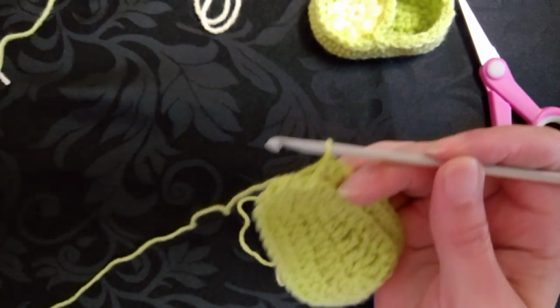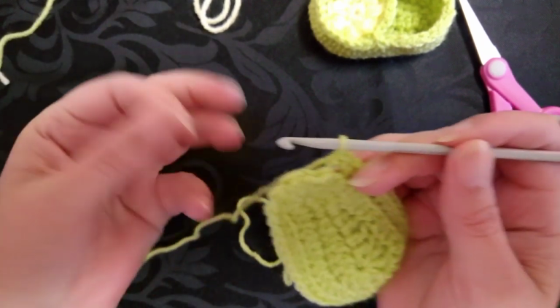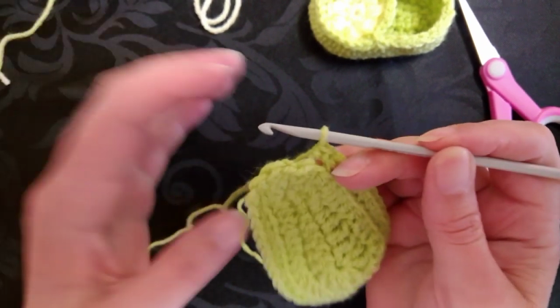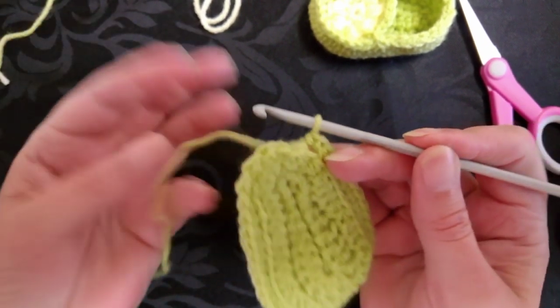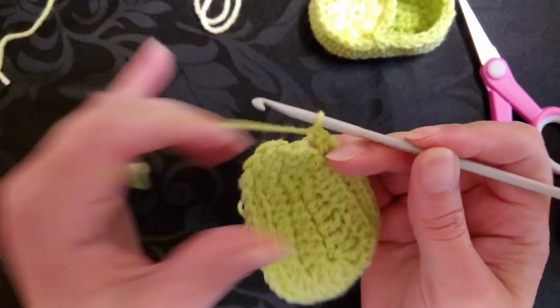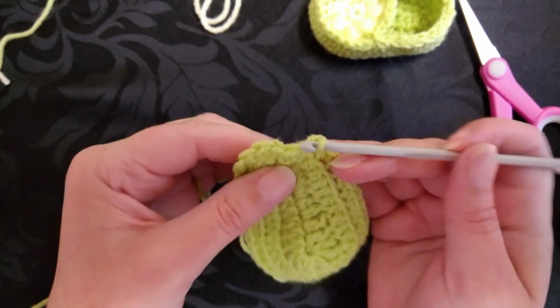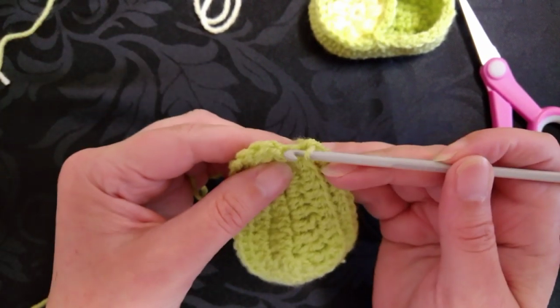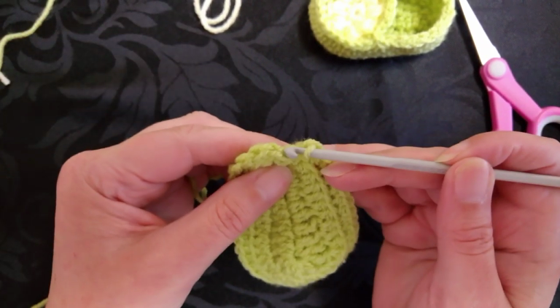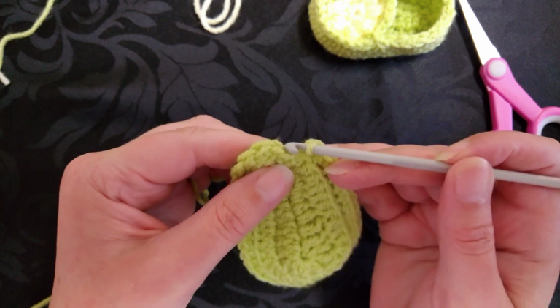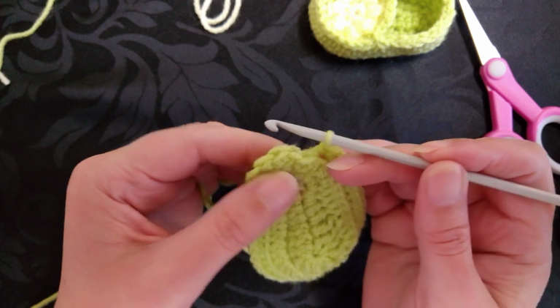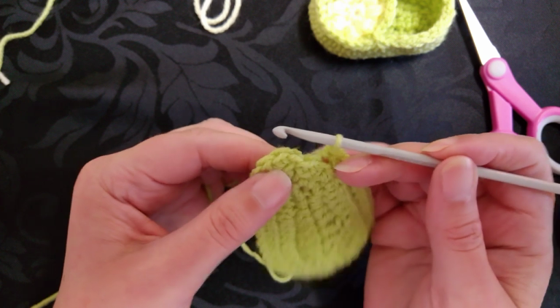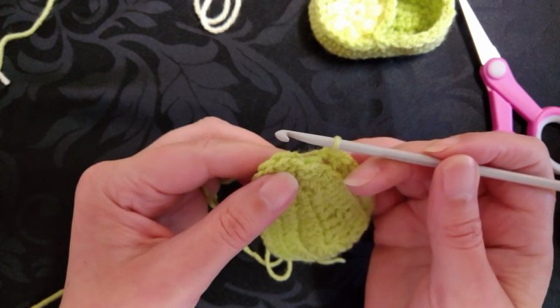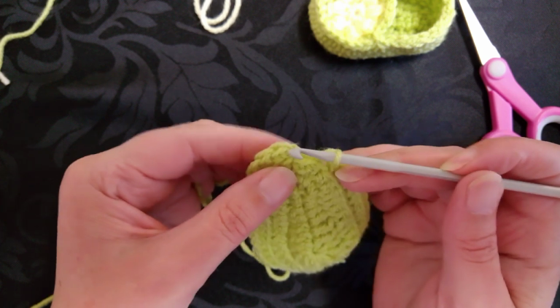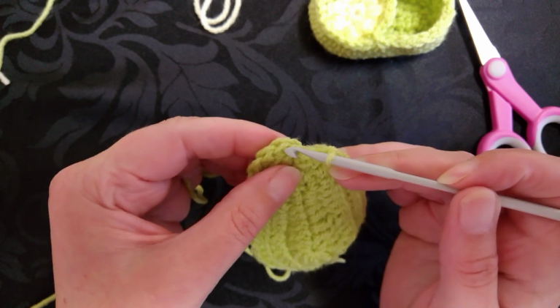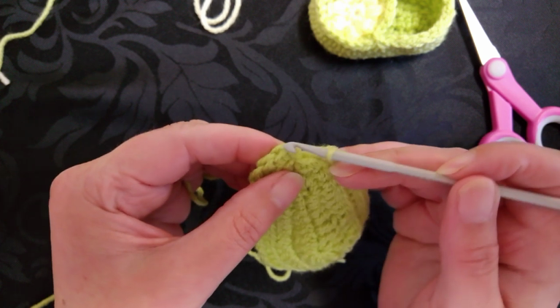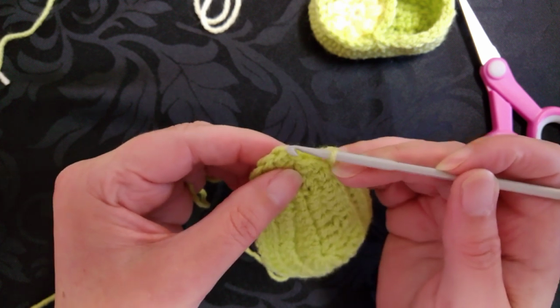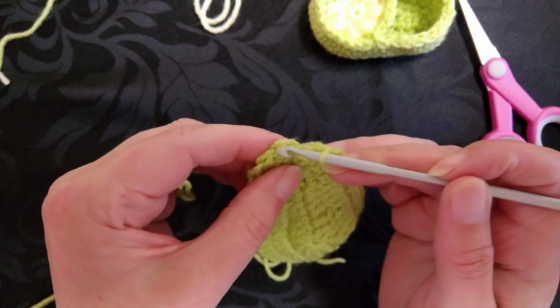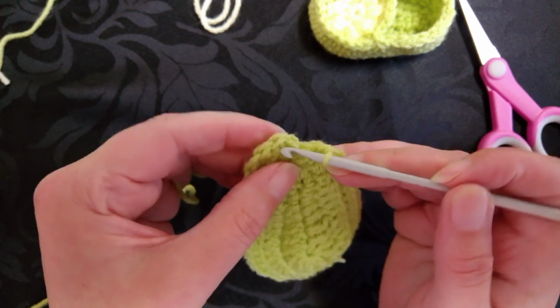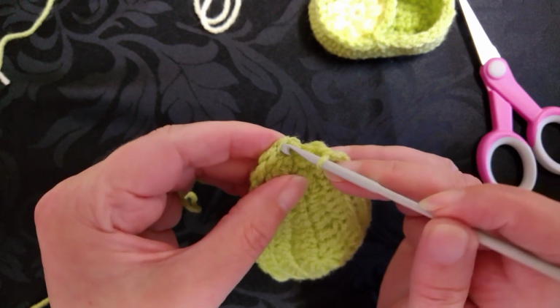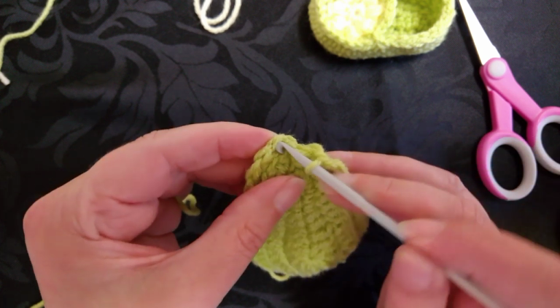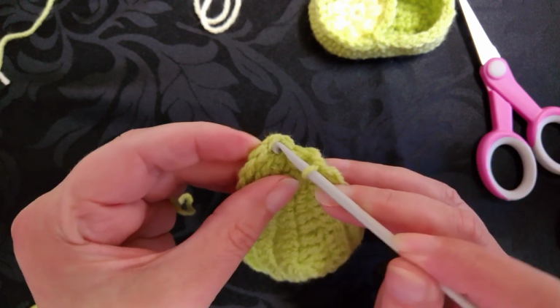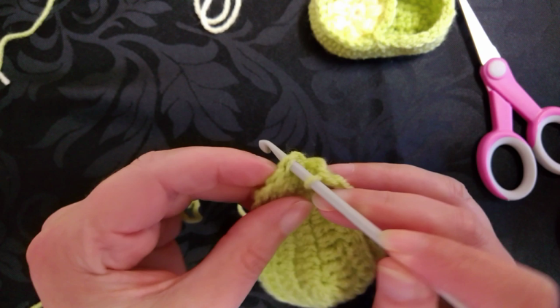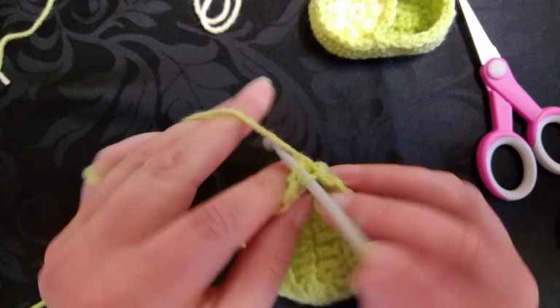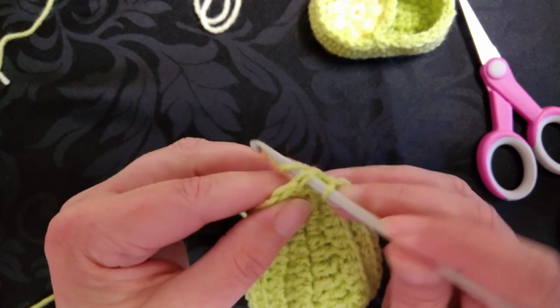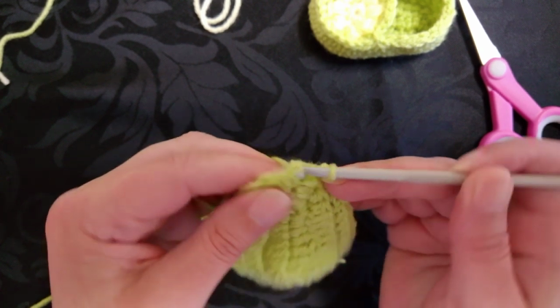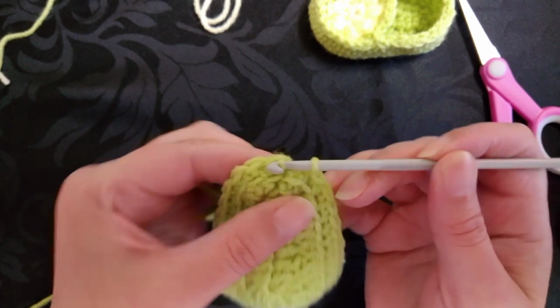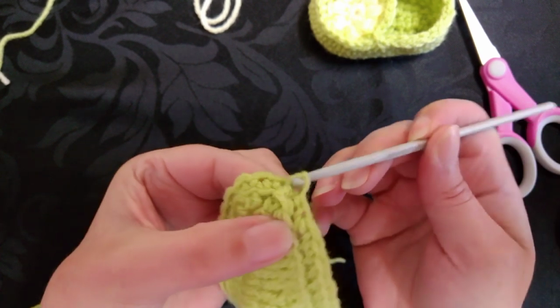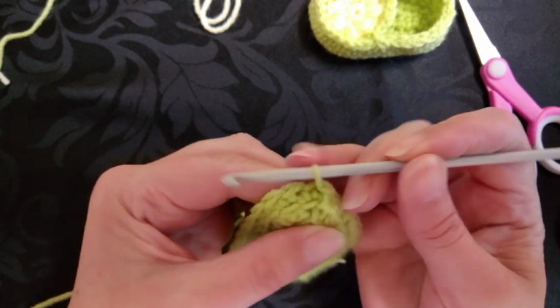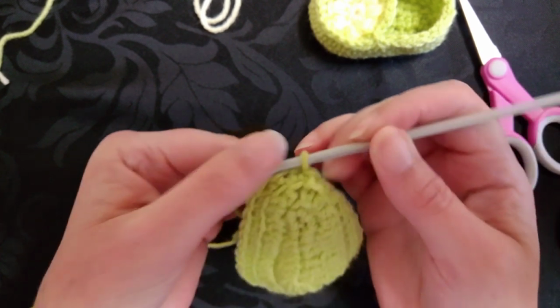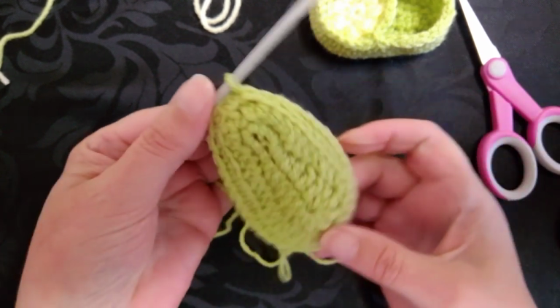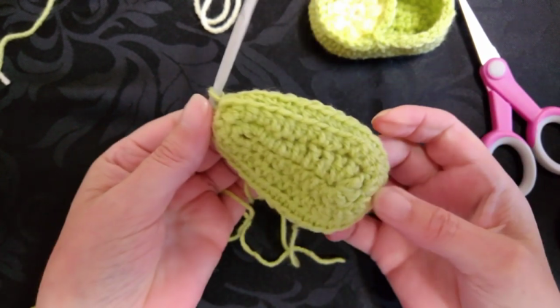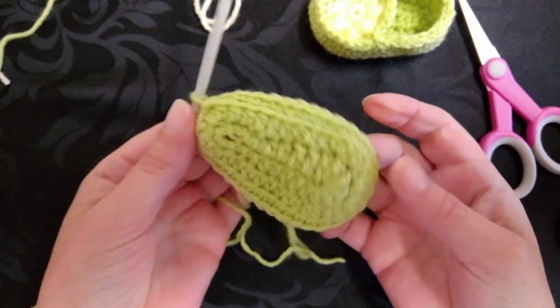Remember that we're not using the slip stitch on this round, so what we need to do is slip stitch to join in the top of the first single crochet or the first double crochet. So it looks like that.